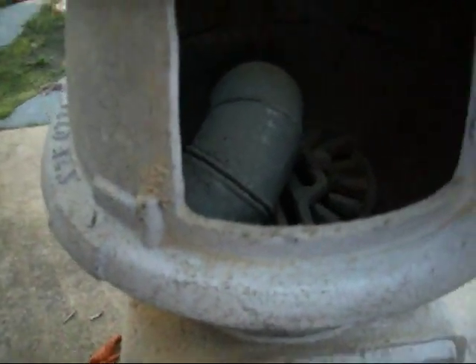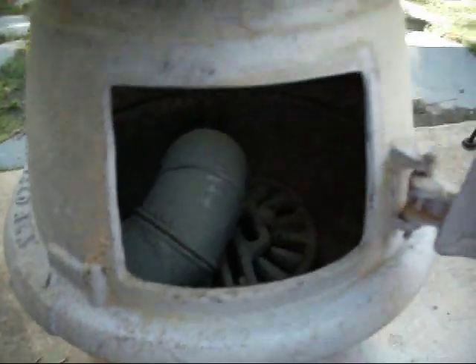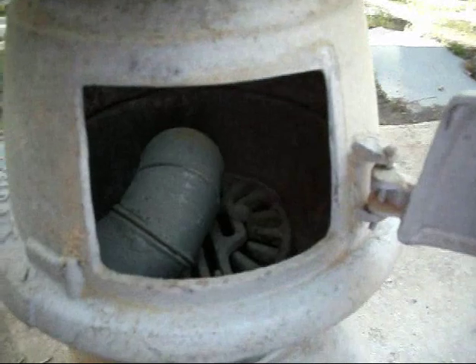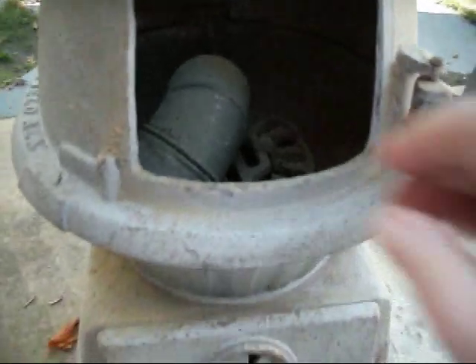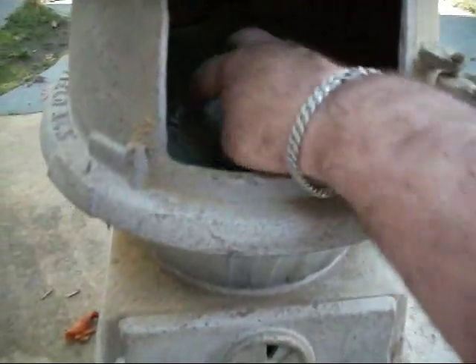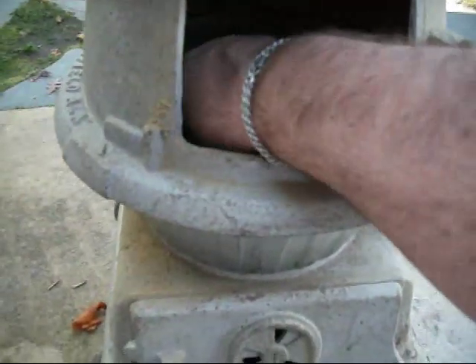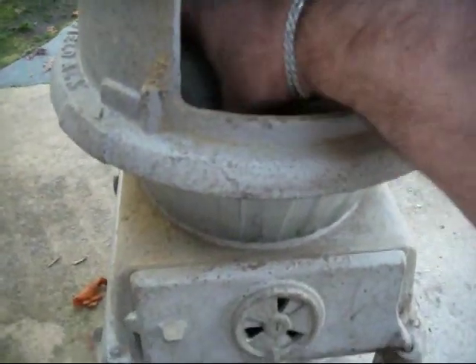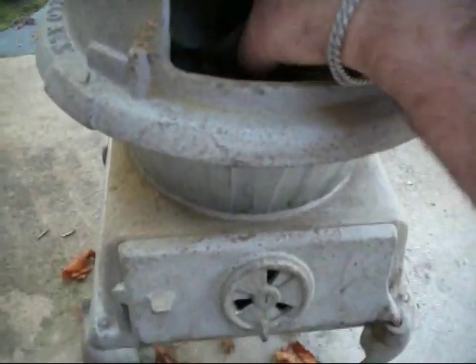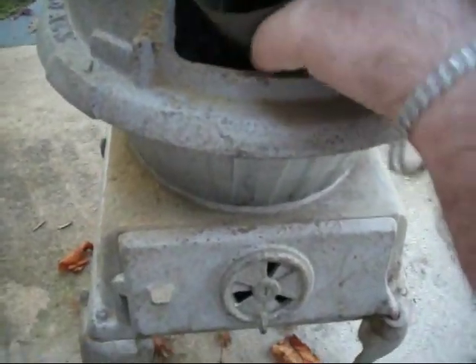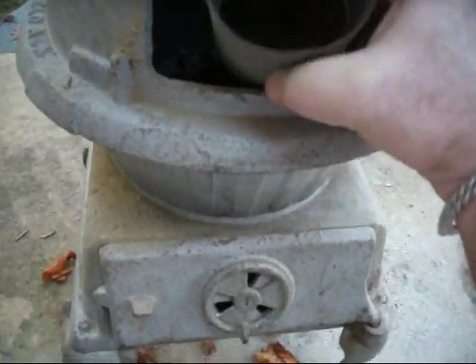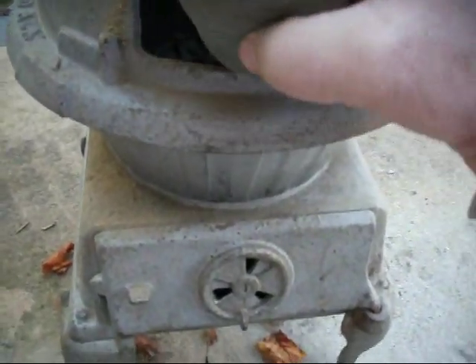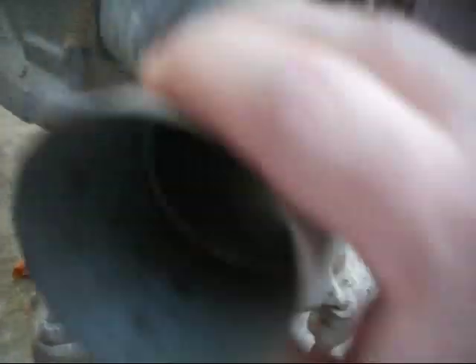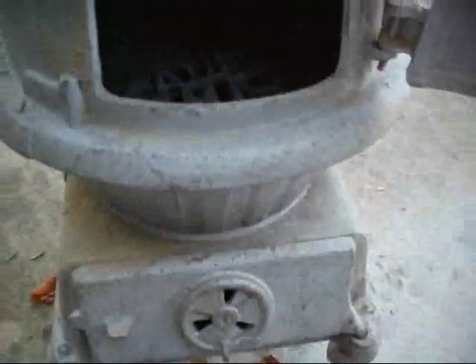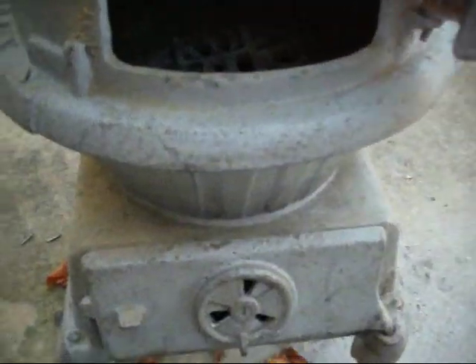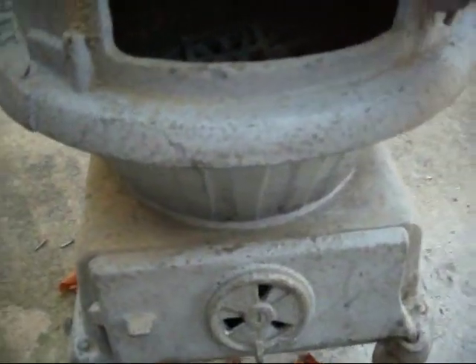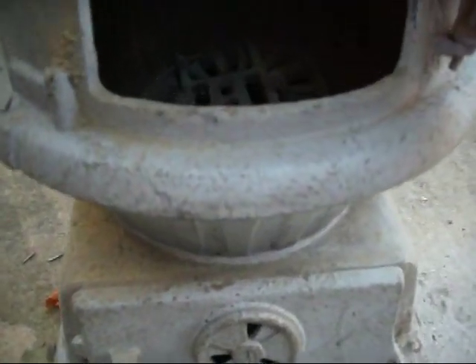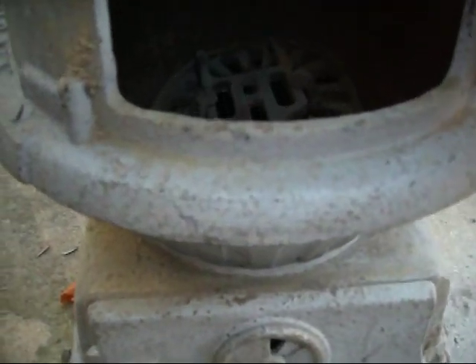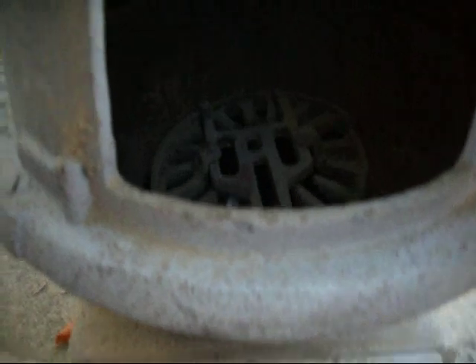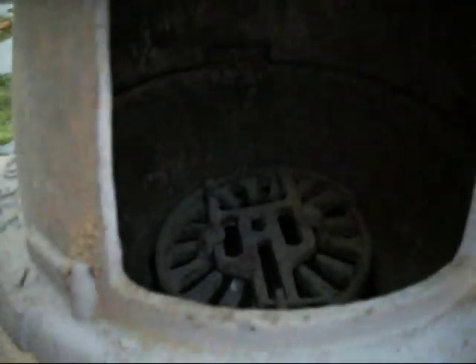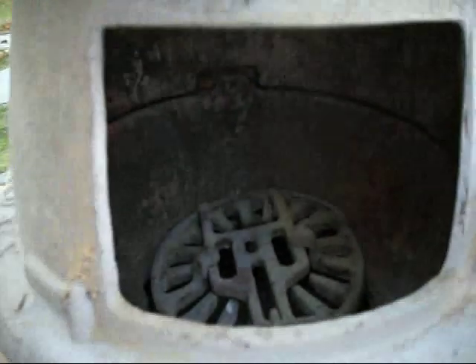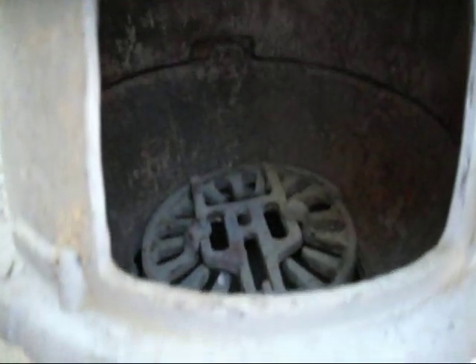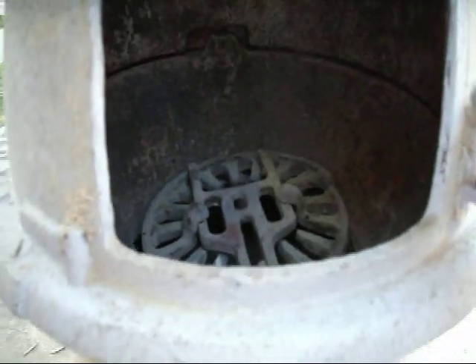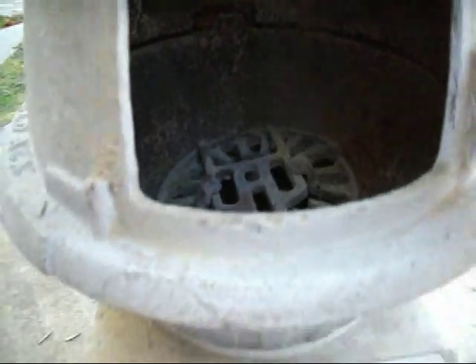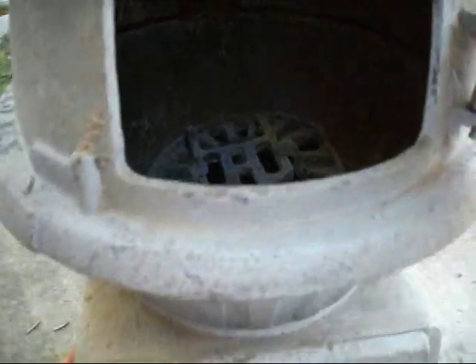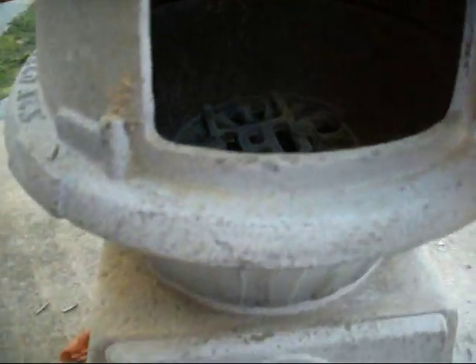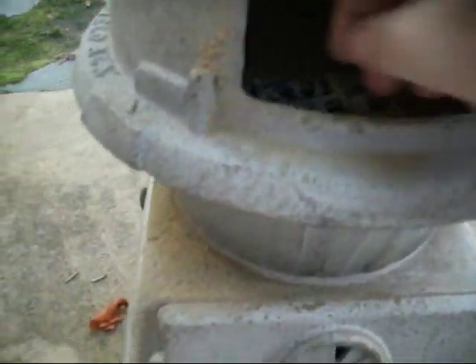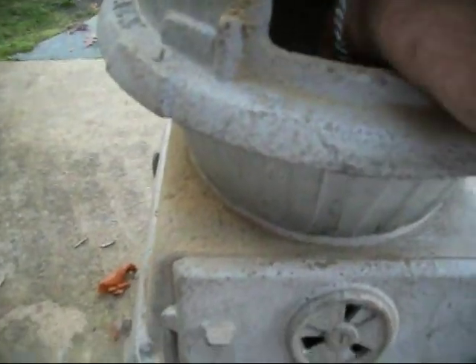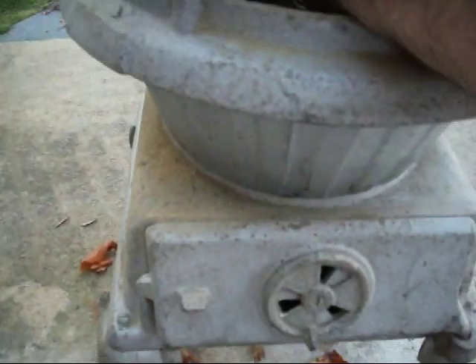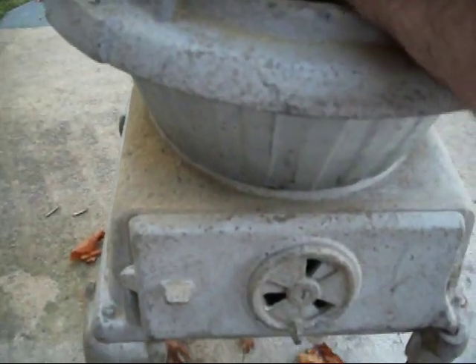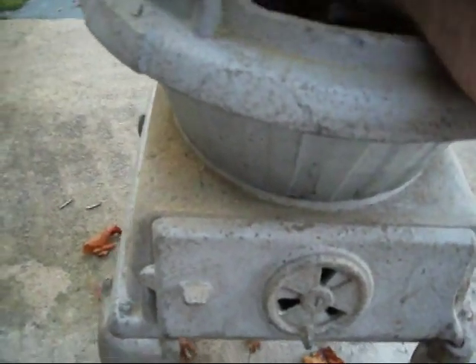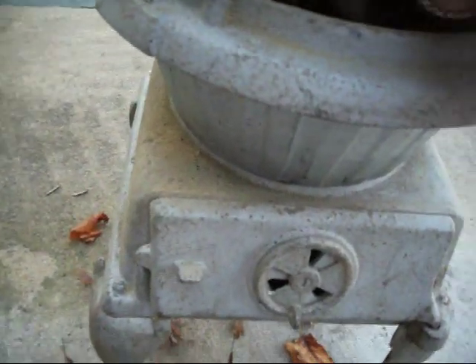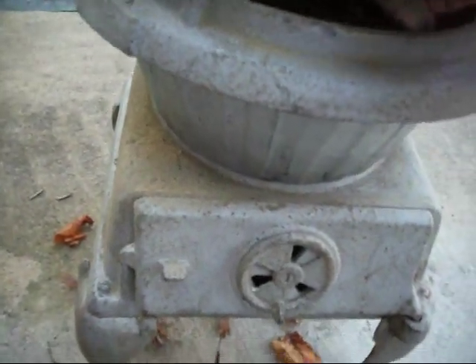I think it was more of a coal stove than a wood burning, but I don't know enough about either to tell you anything.